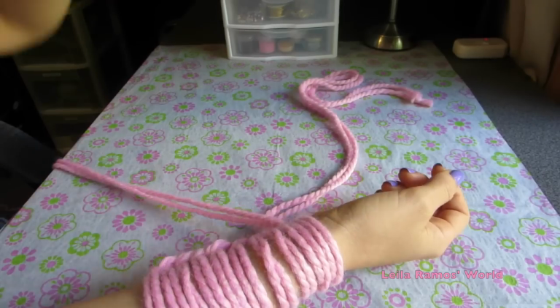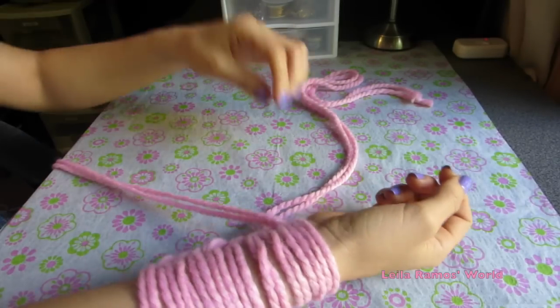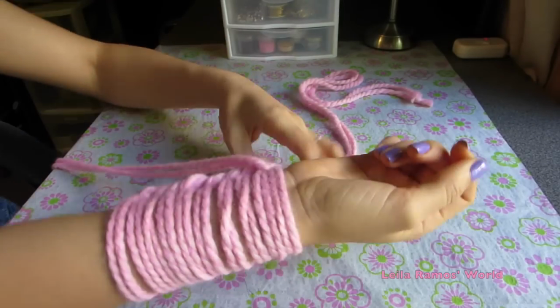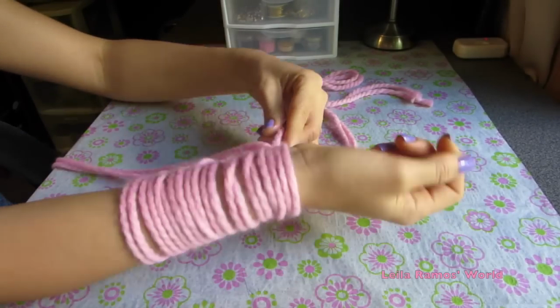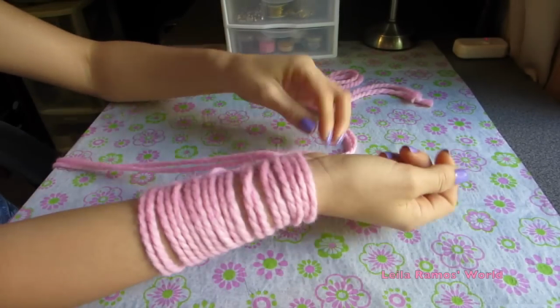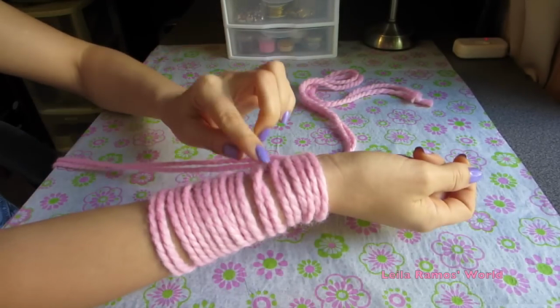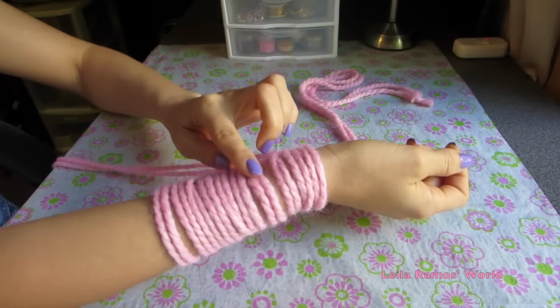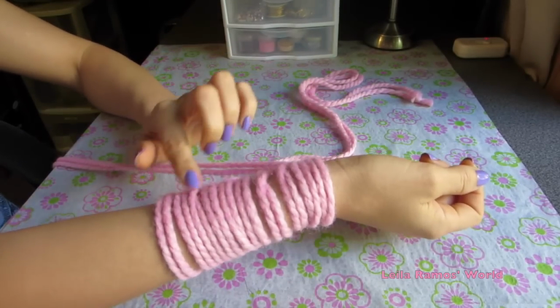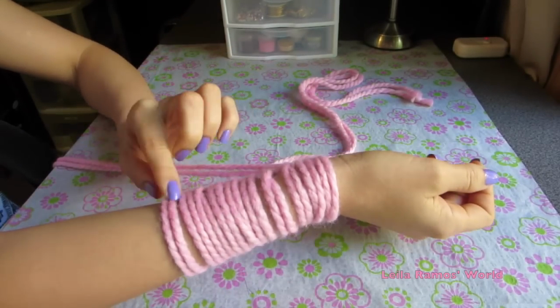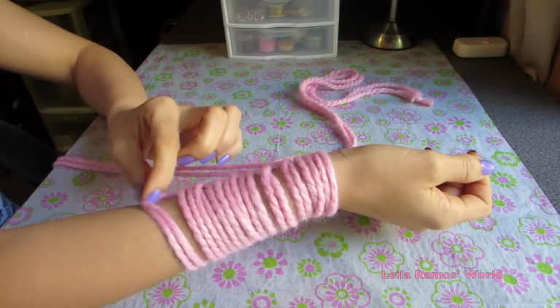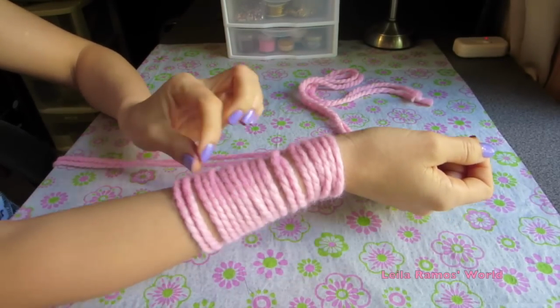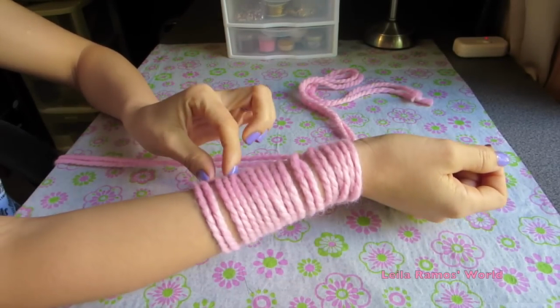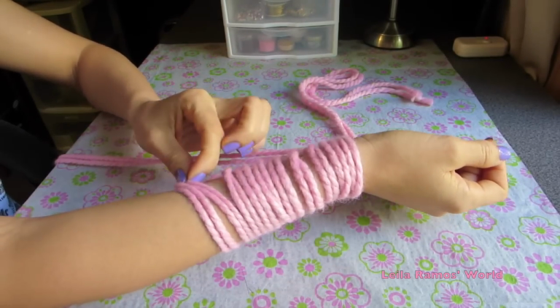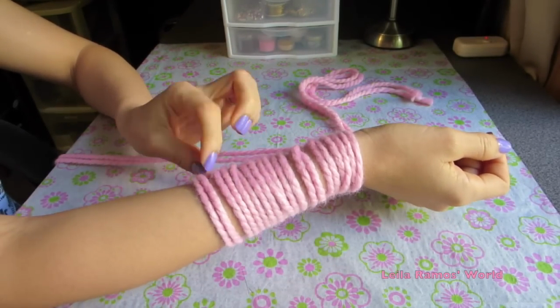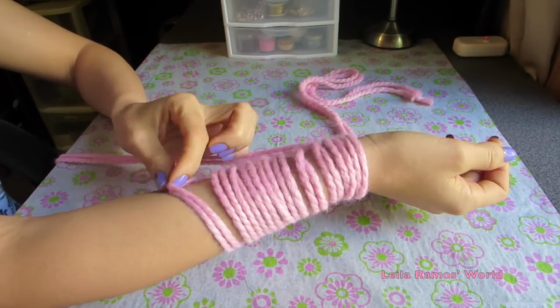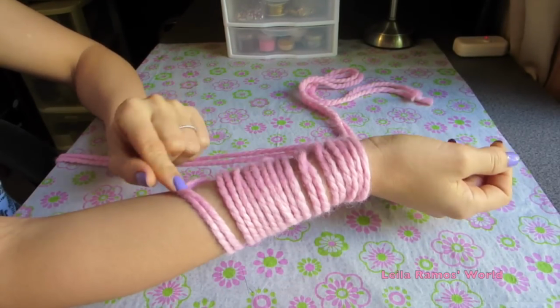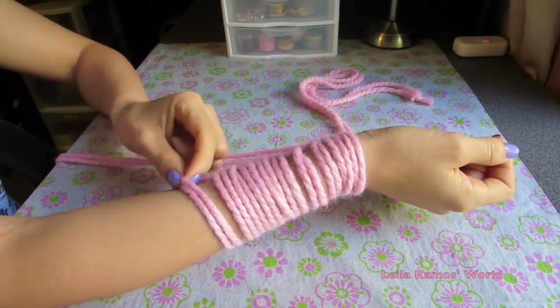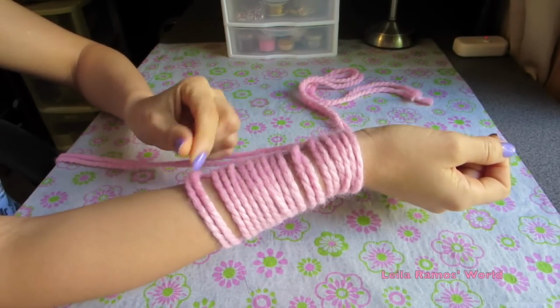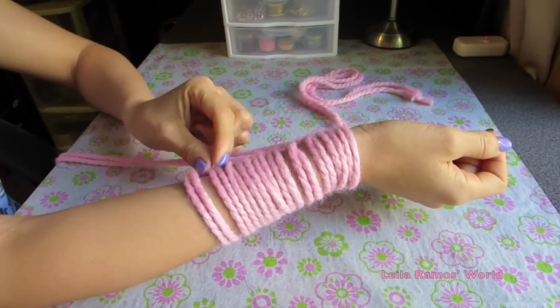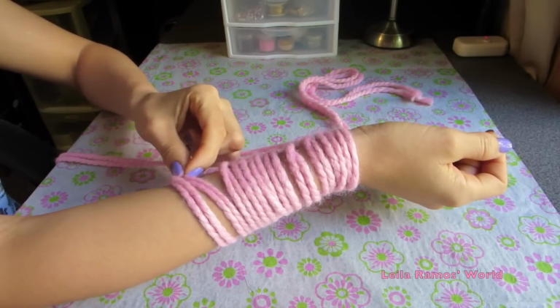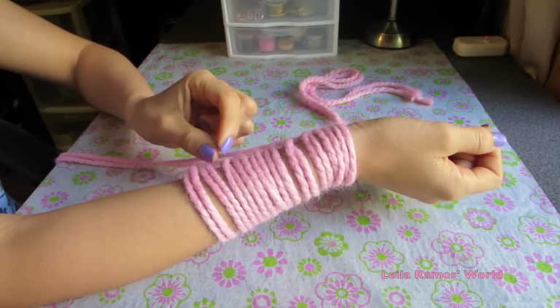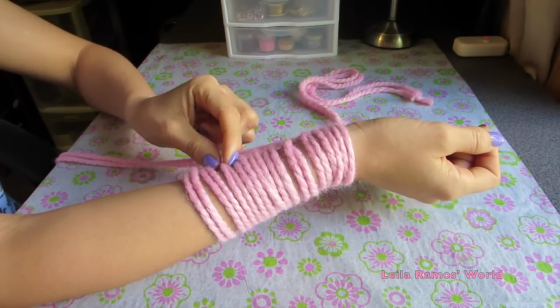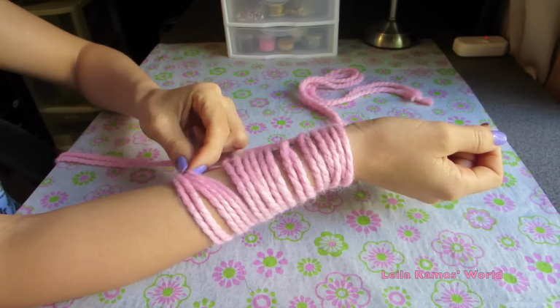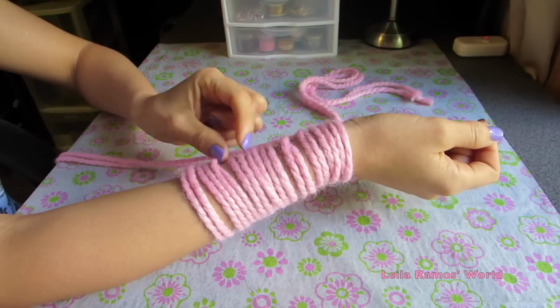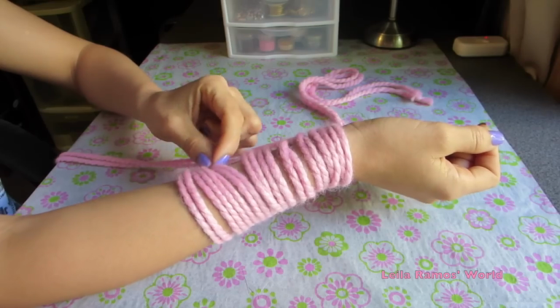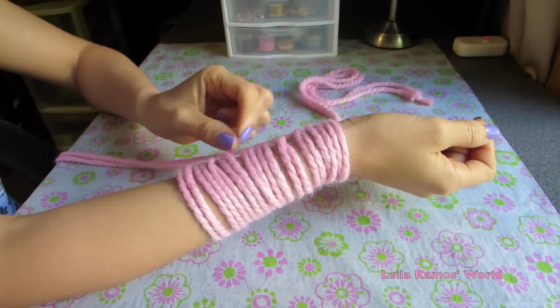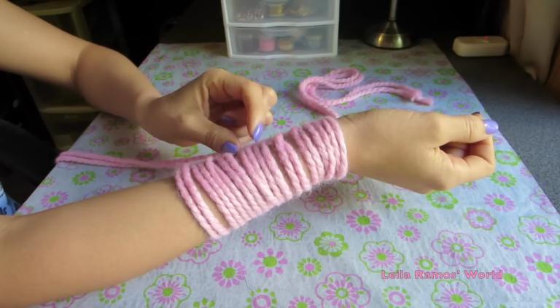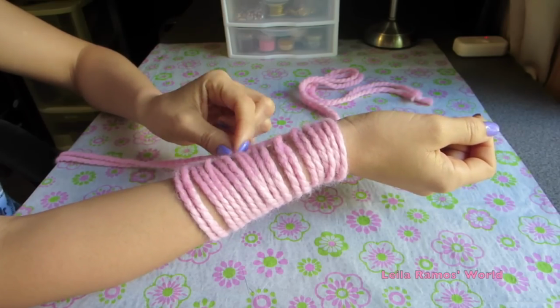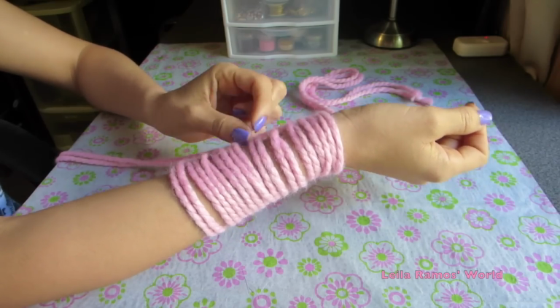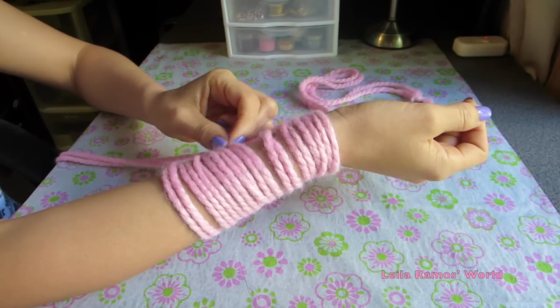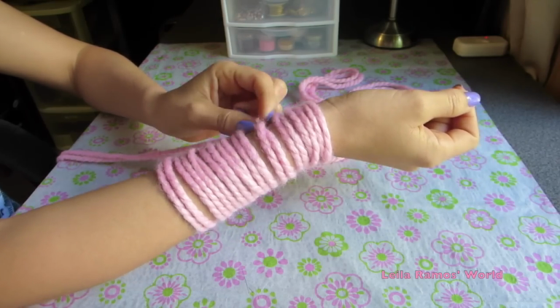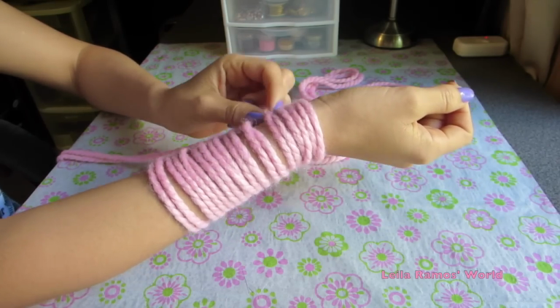Here I already have 10 of my stitches, so I'm going to stop here and just make sure I have the amount that I wanted.